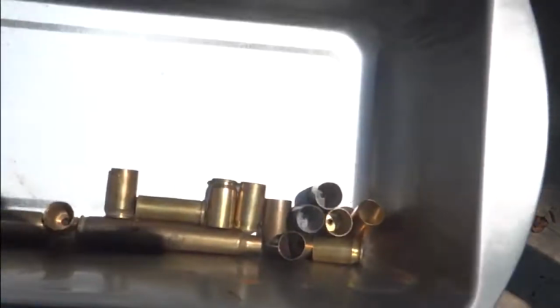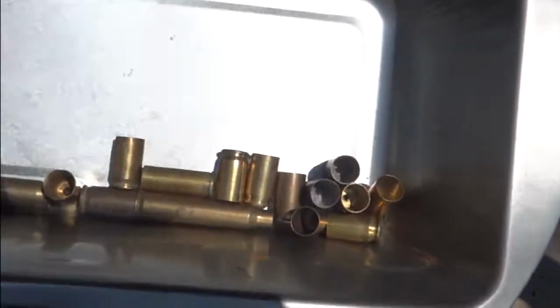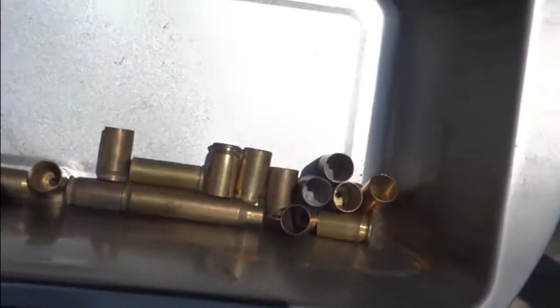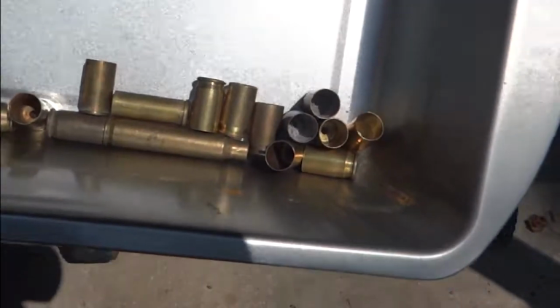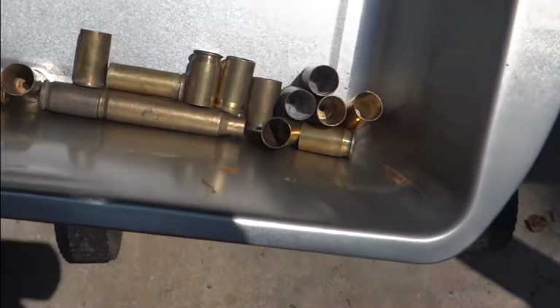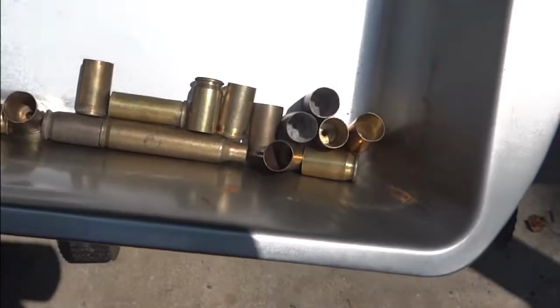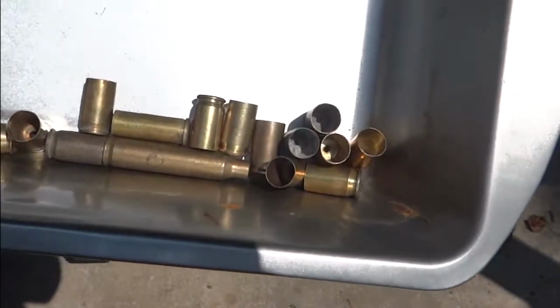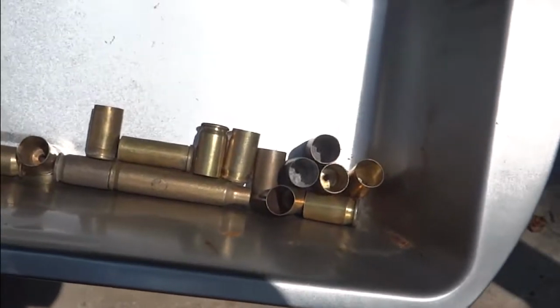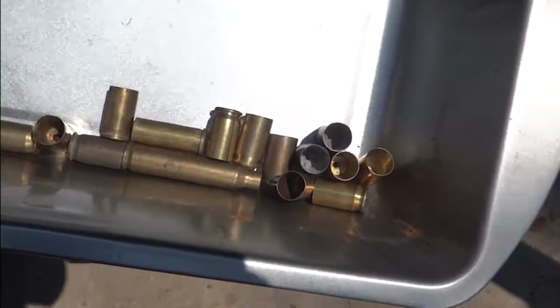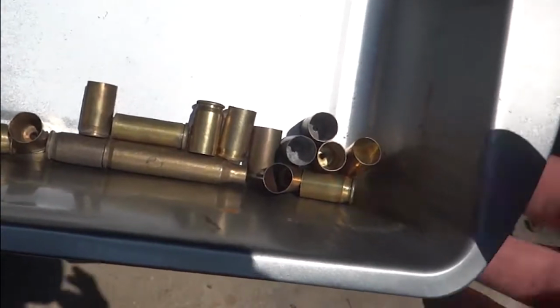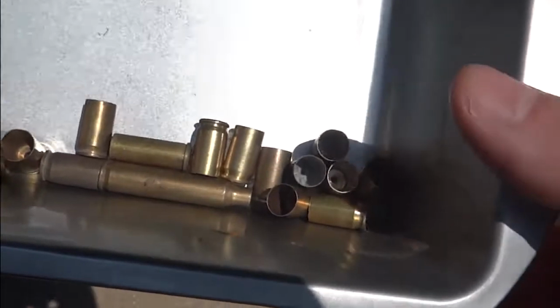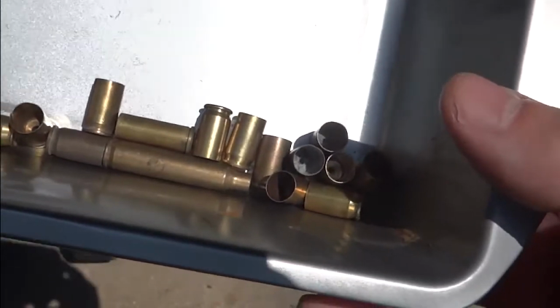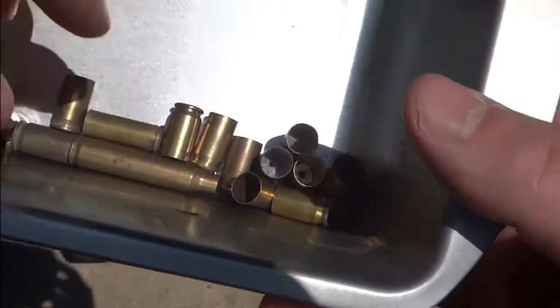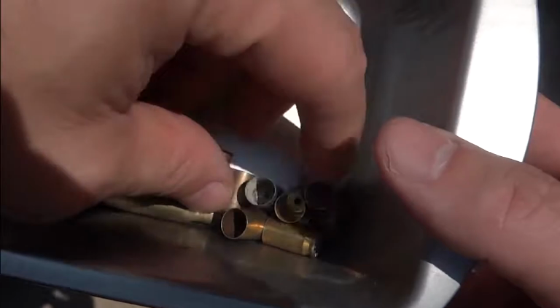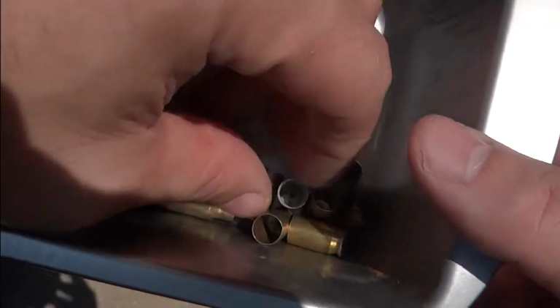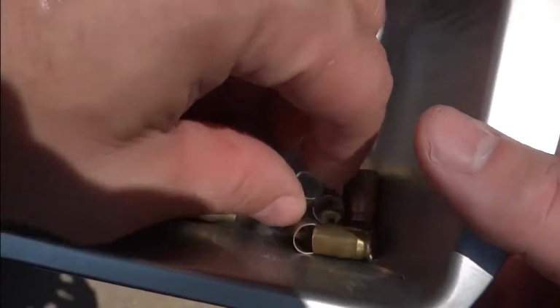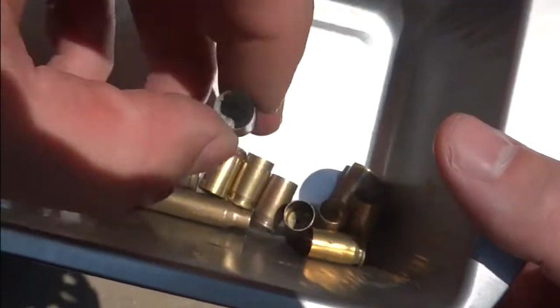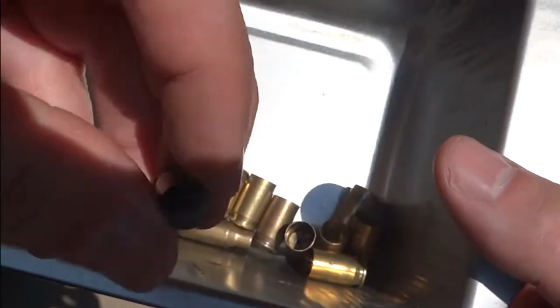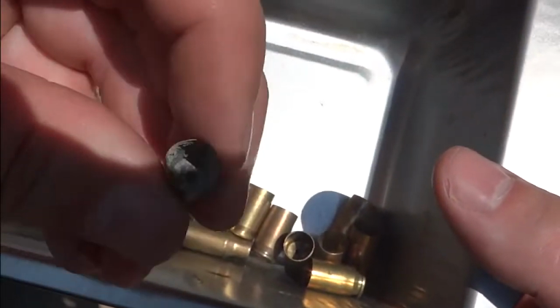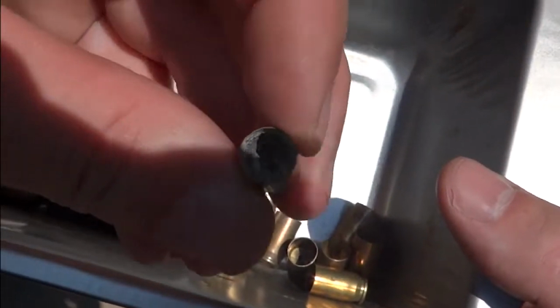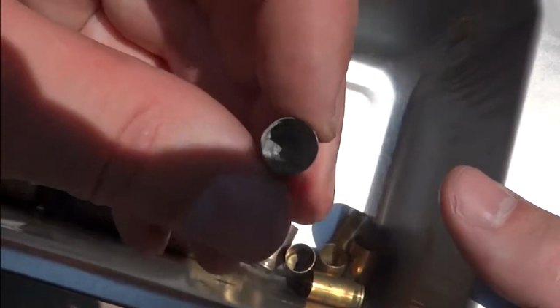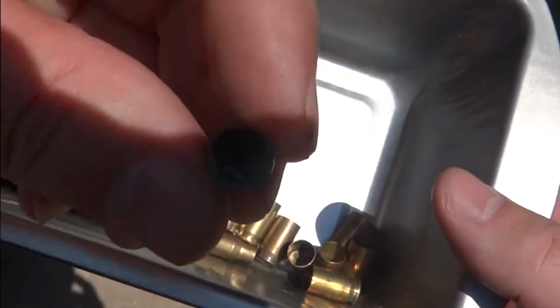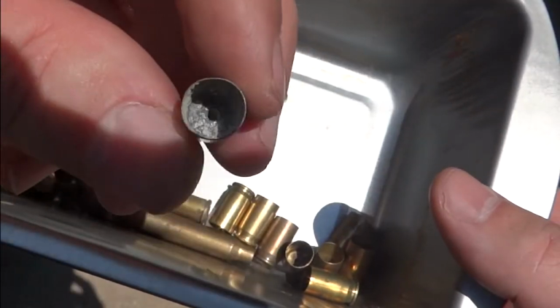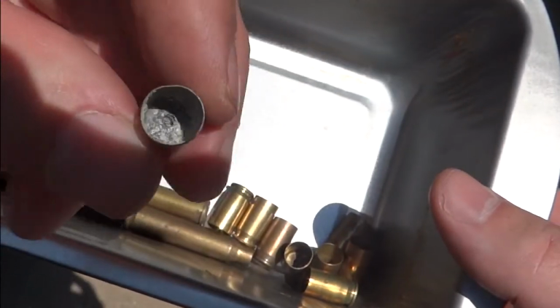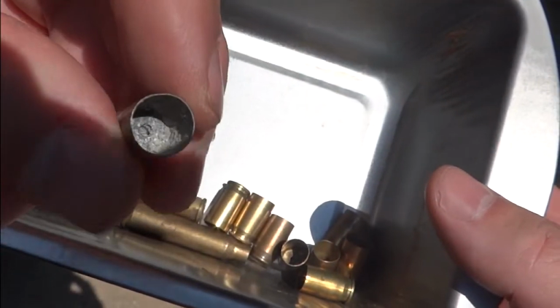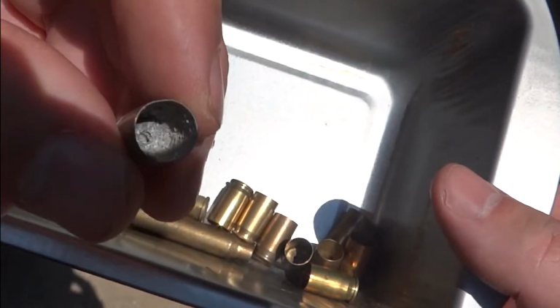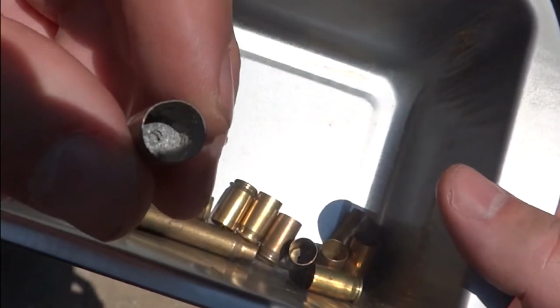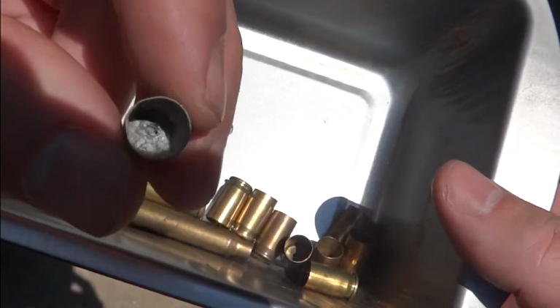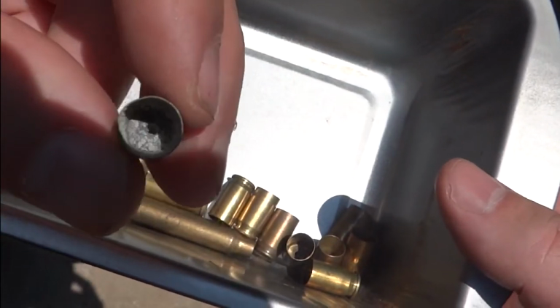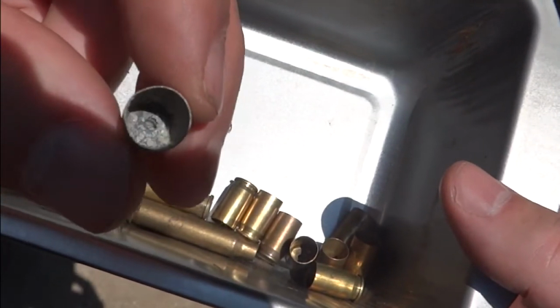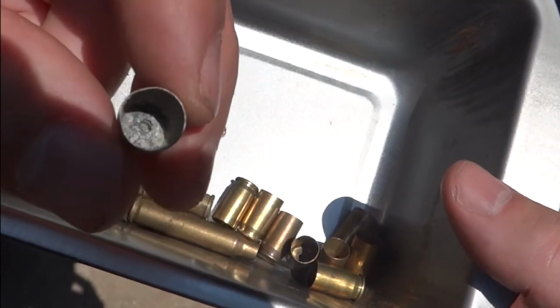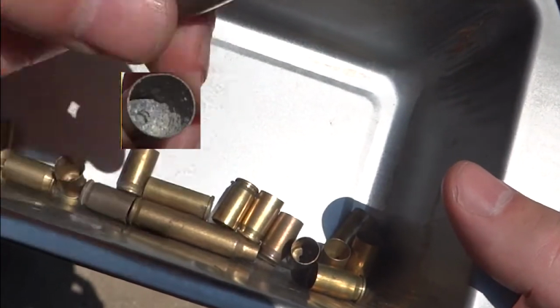This is dirty brass. You can see that the insides of this brass looks very dirty inside.